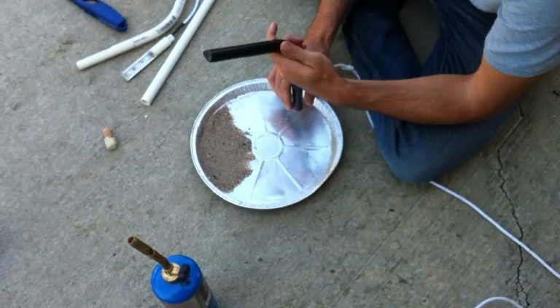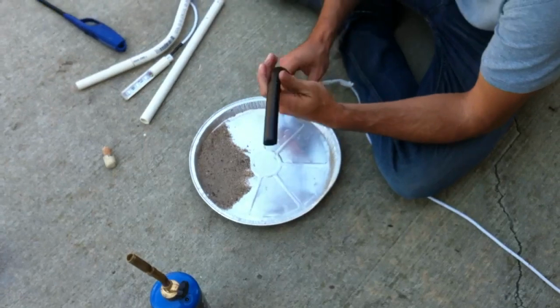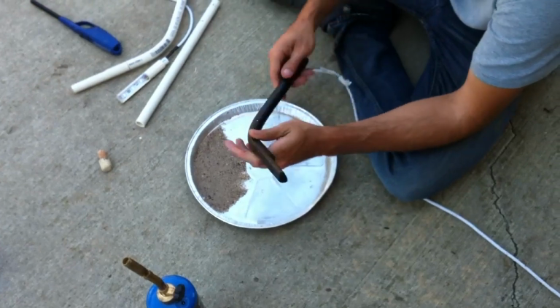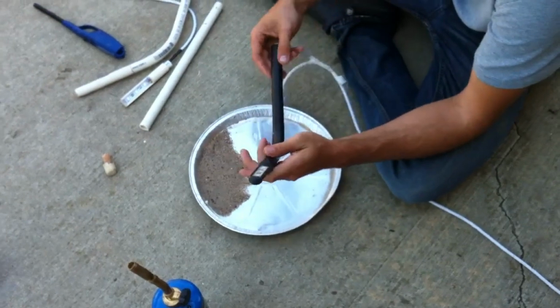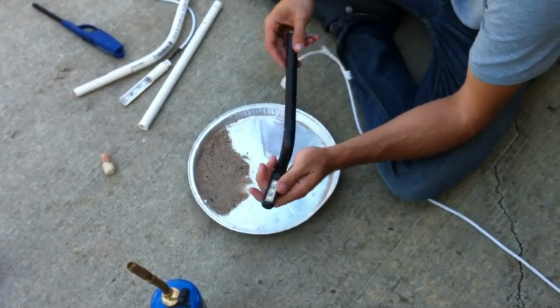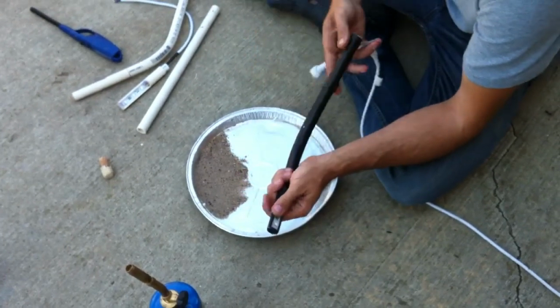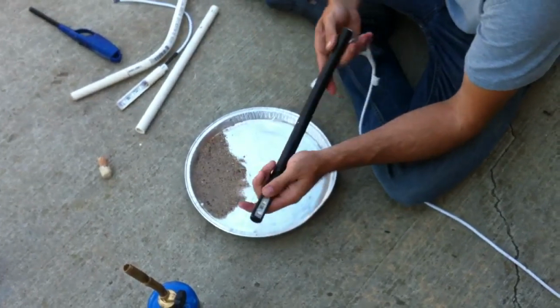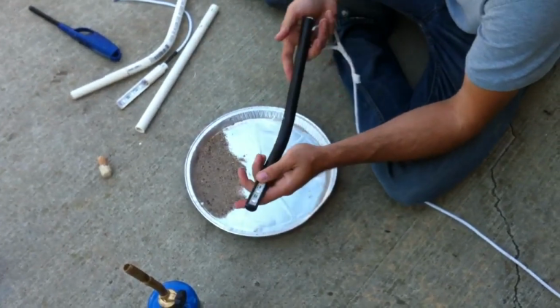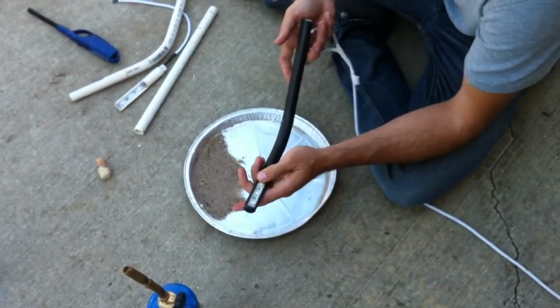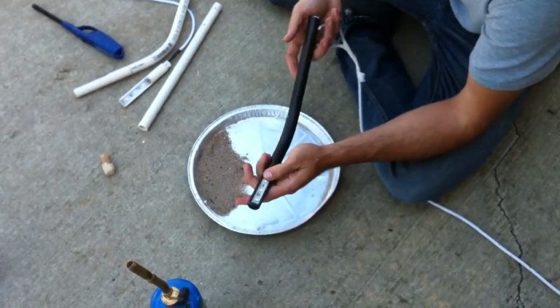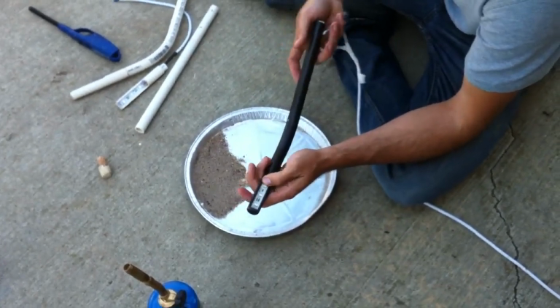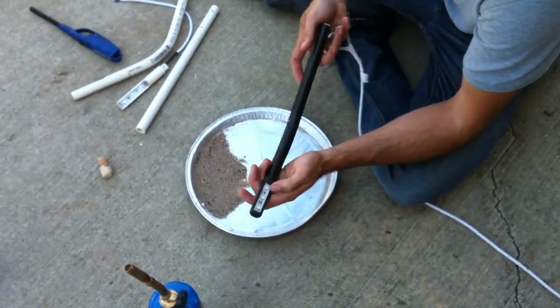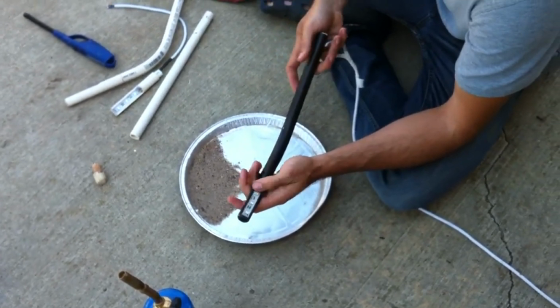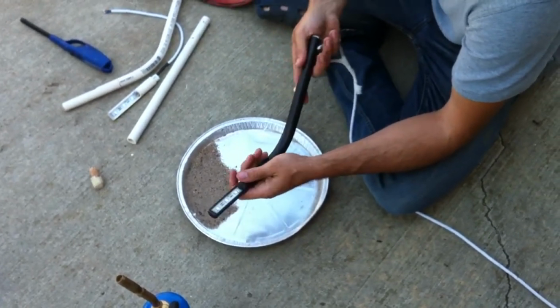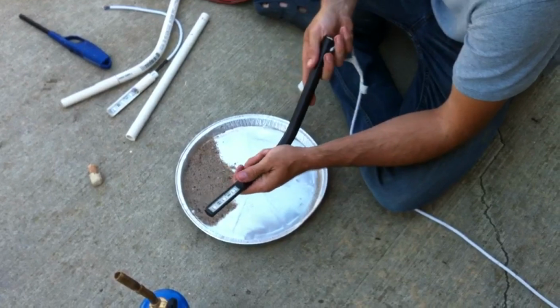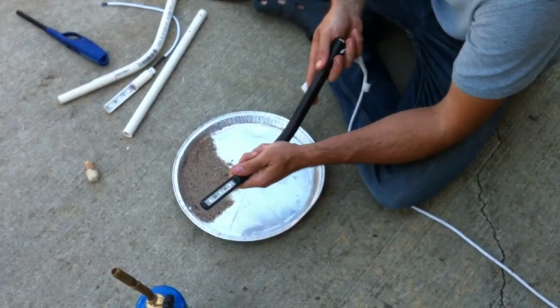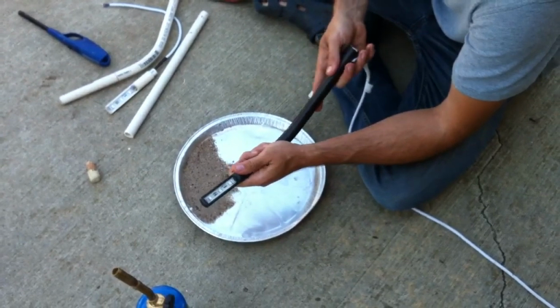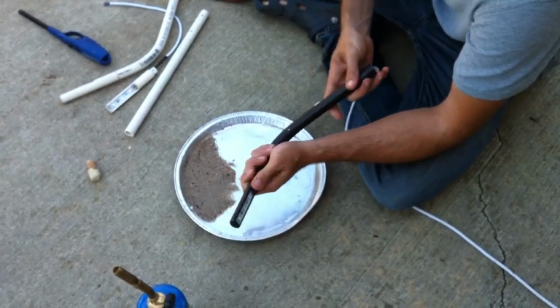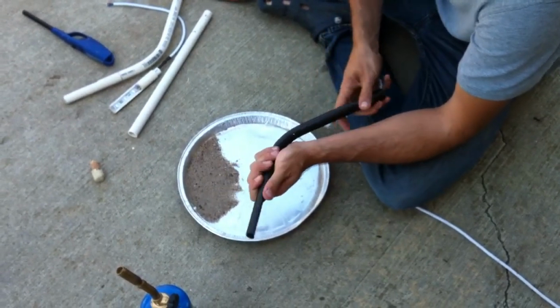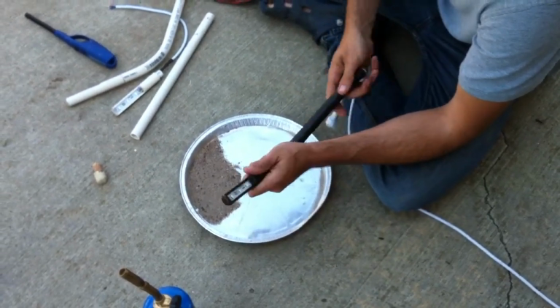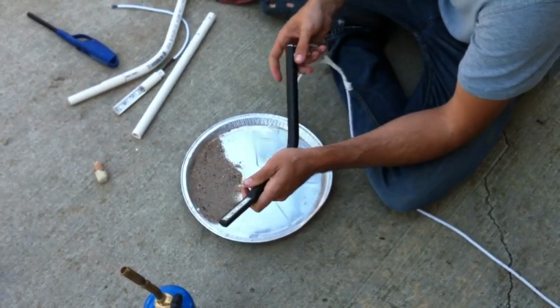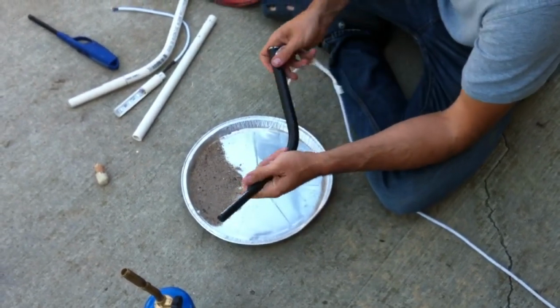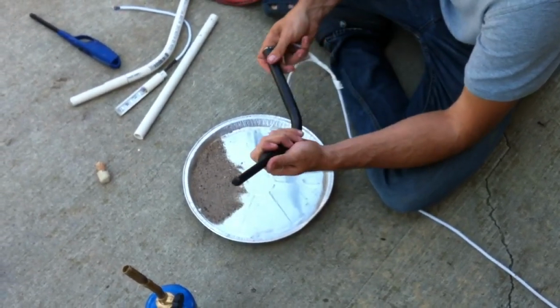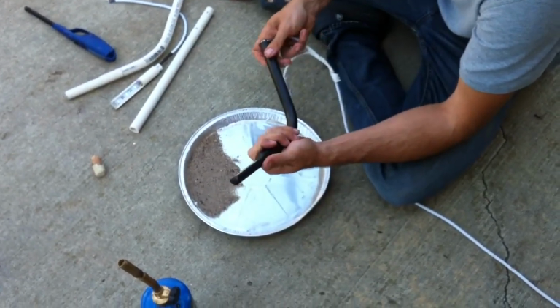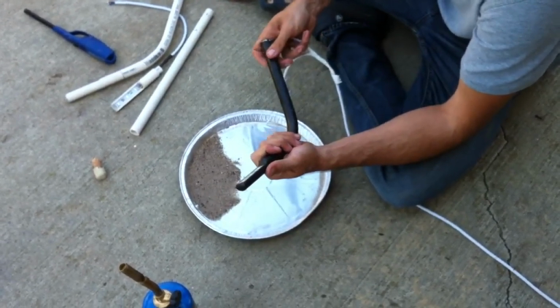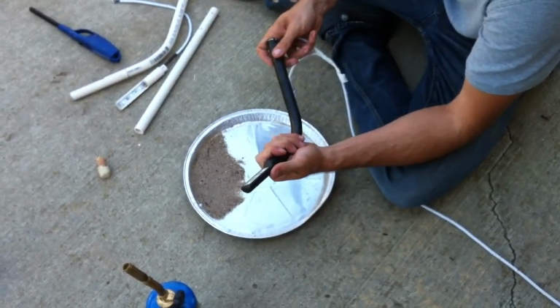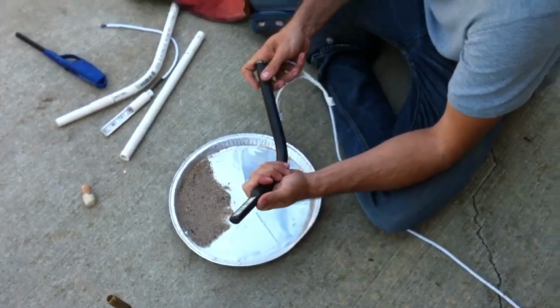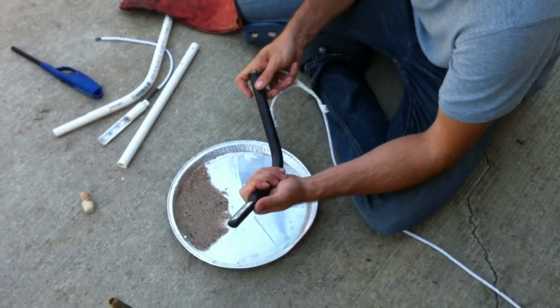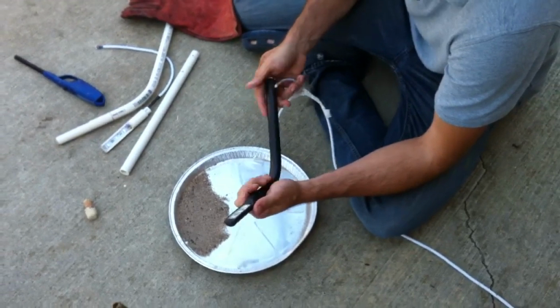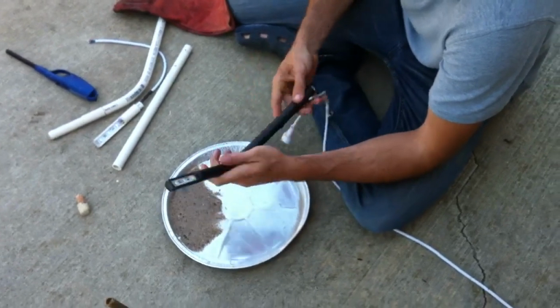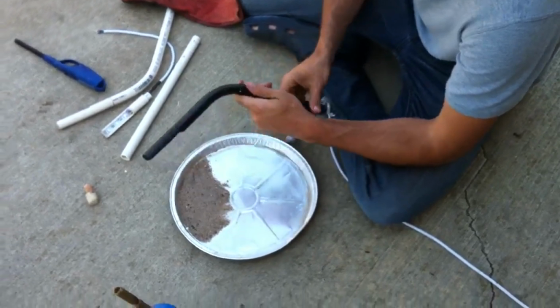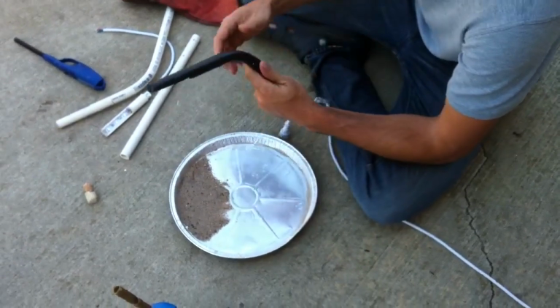This is a video update to one of my previous videos. When I did the 'How to Bend PVC' video, I never expected it to have so much traffic and so much interest.